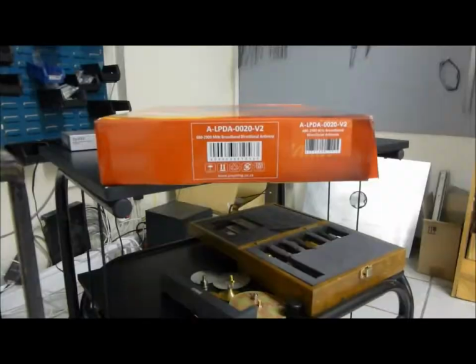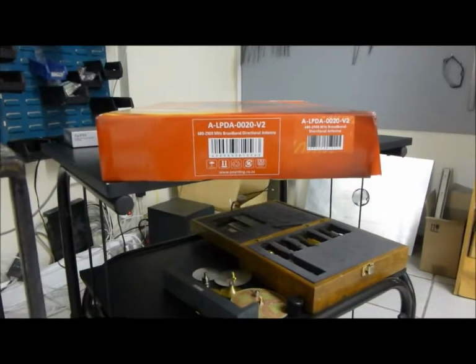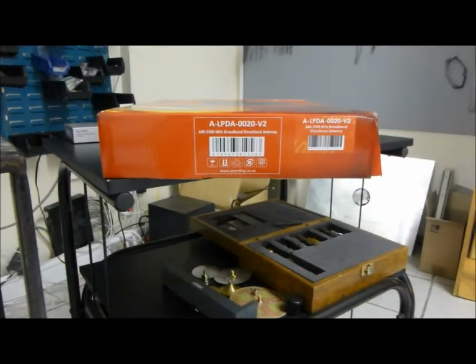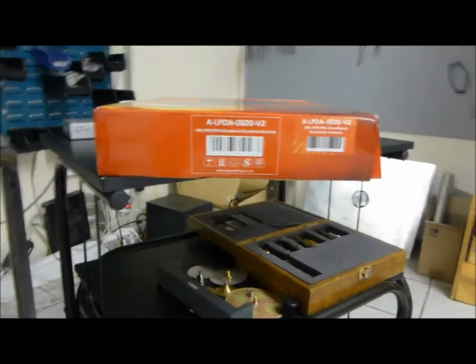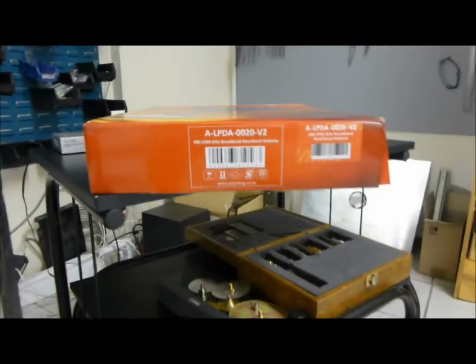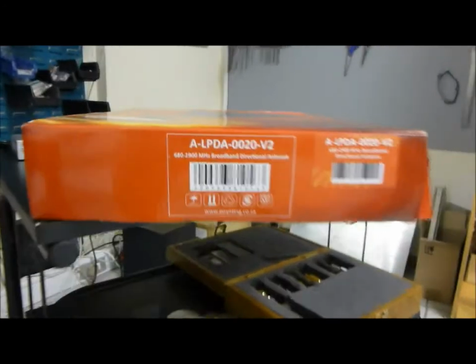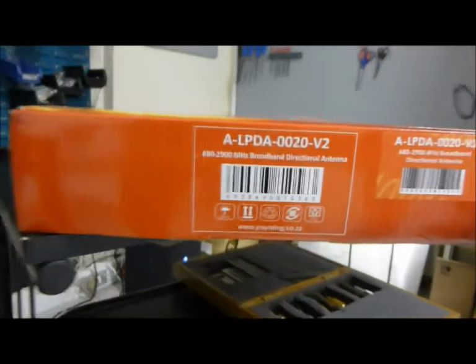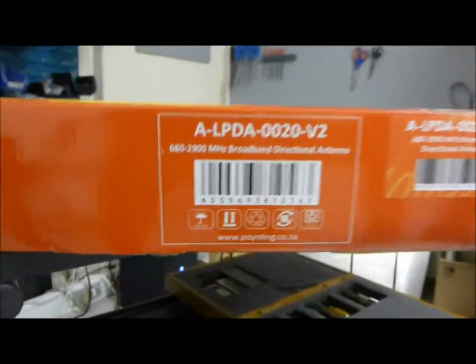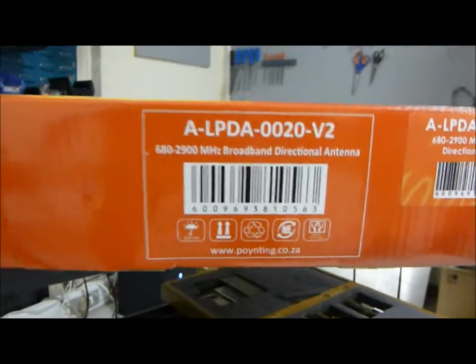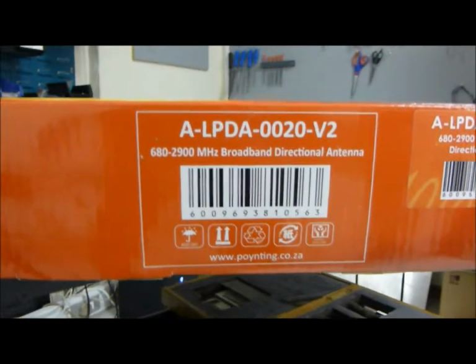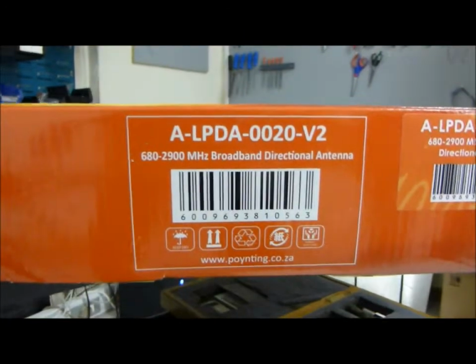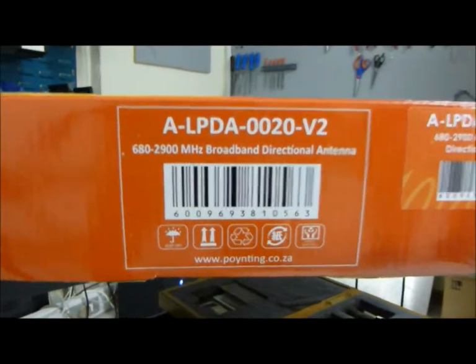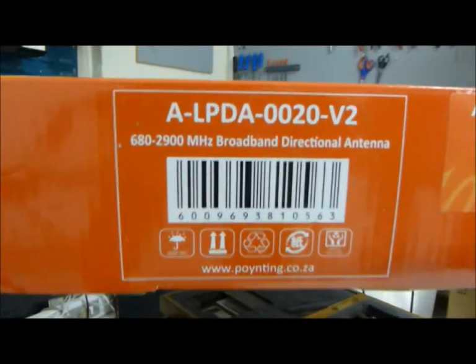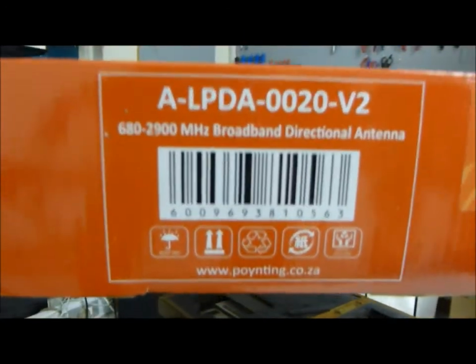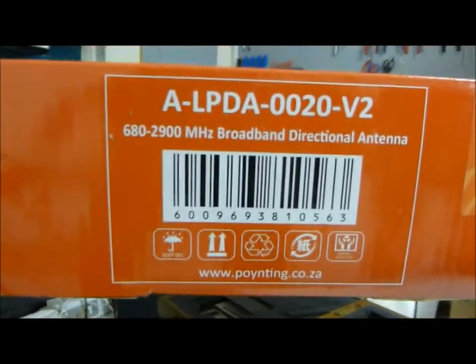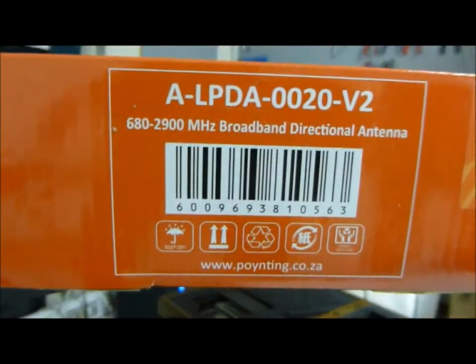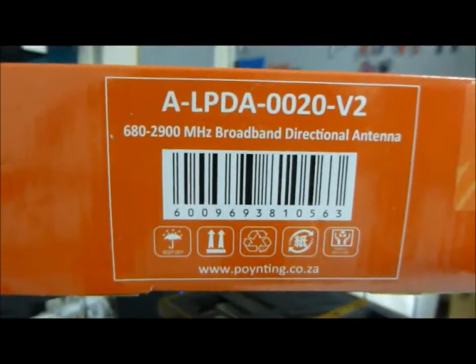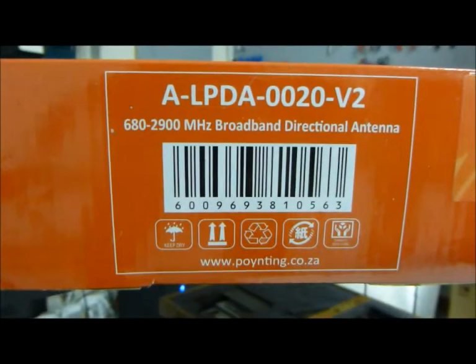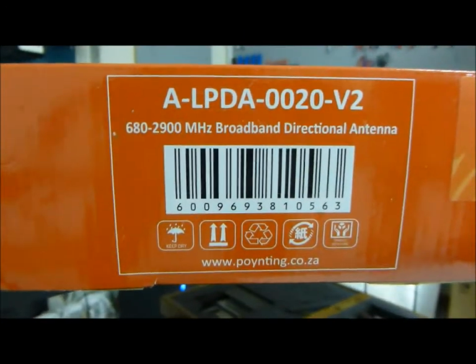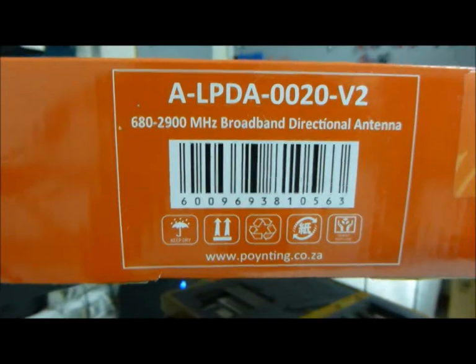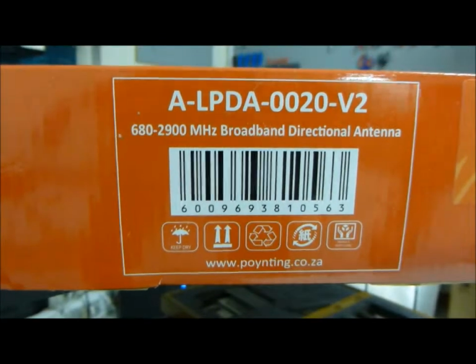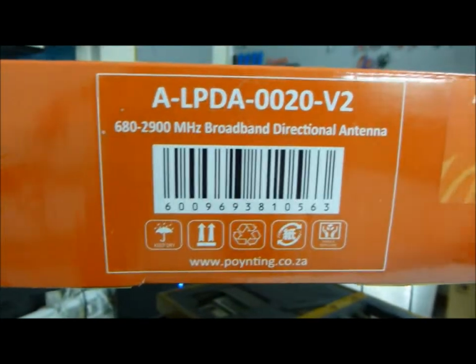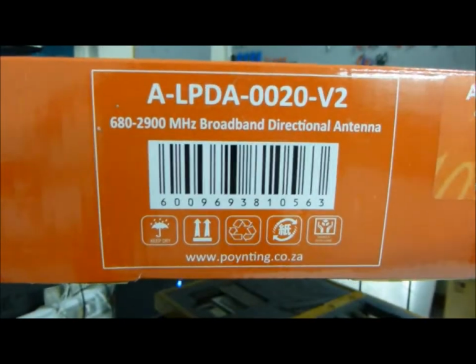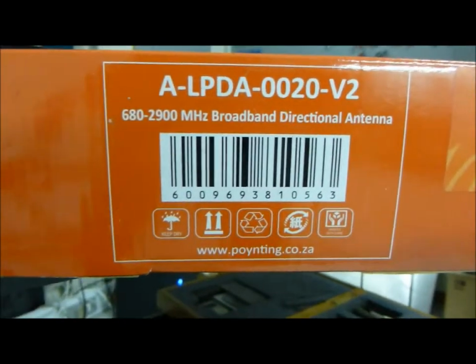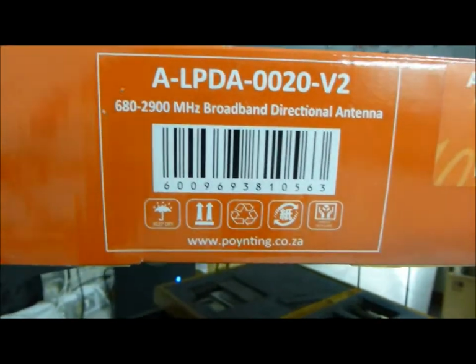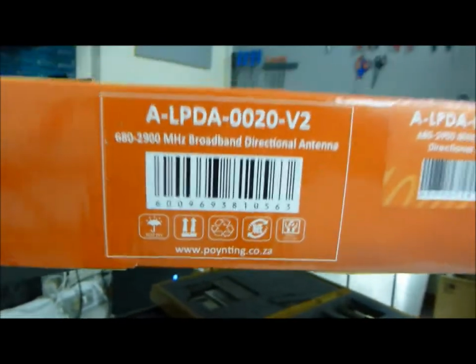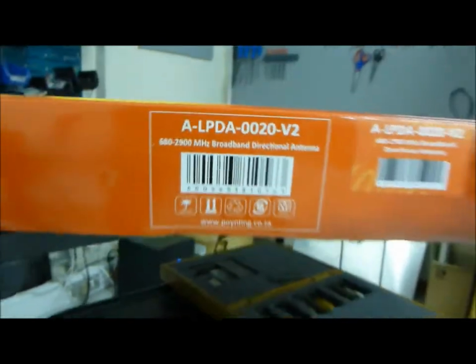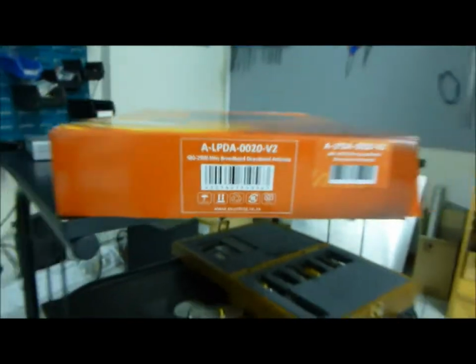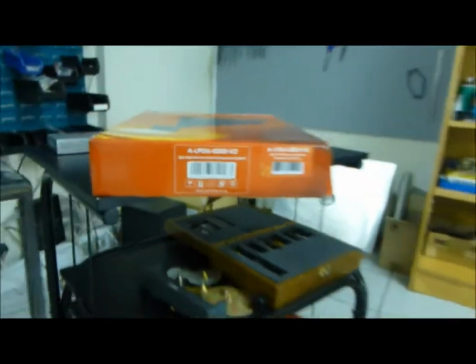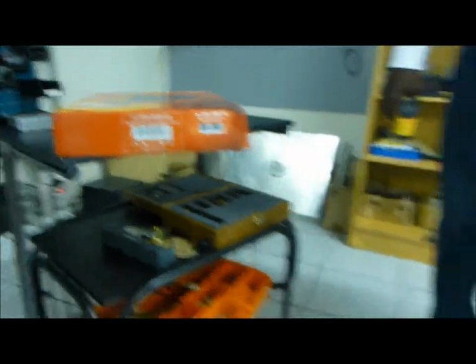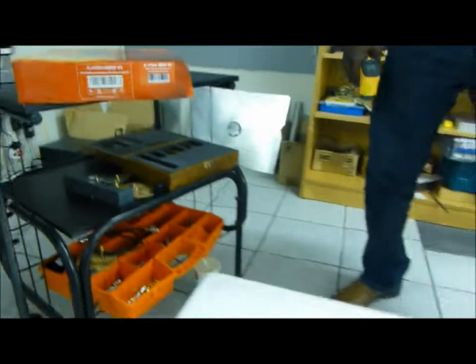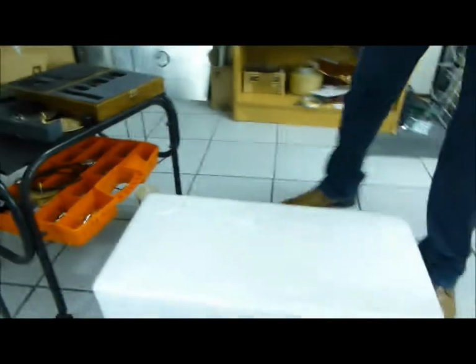We're doing the LPDA20, which is an LPD antenna operating from 680 MHz right up to 2,900 MHz. And we're measuring it operating in temperatures below minus 40 degrees Celsius.